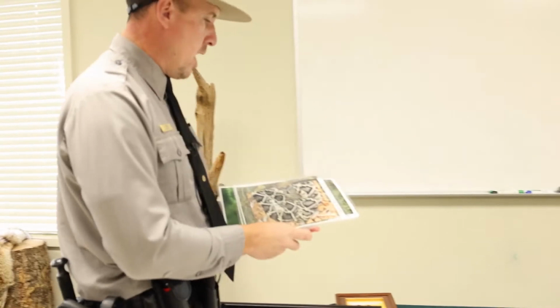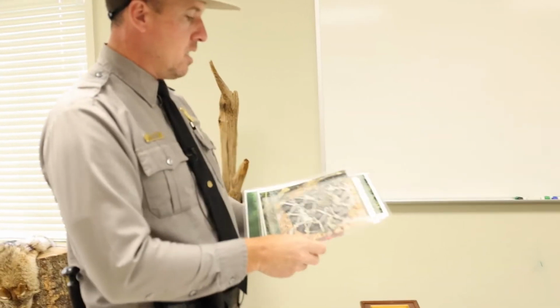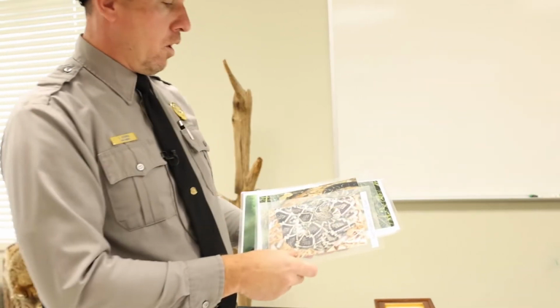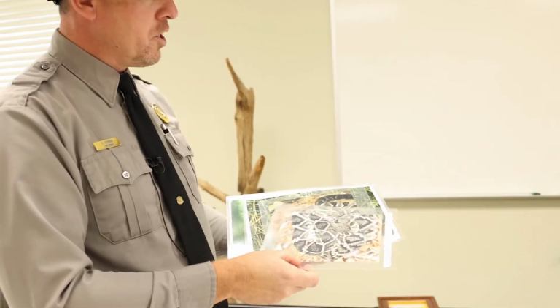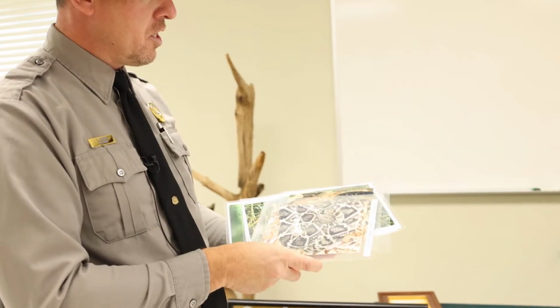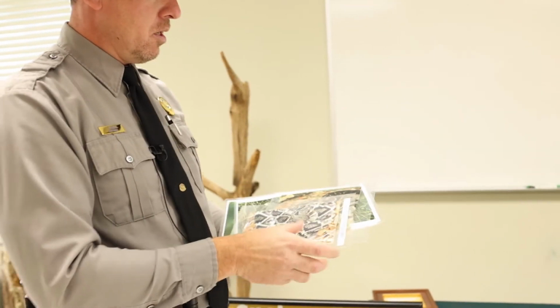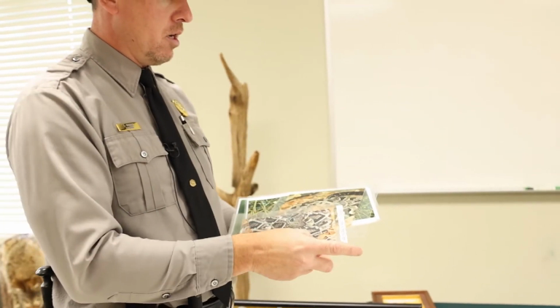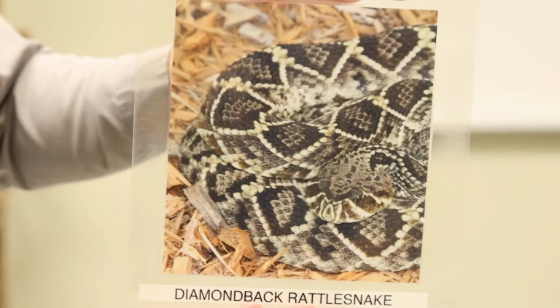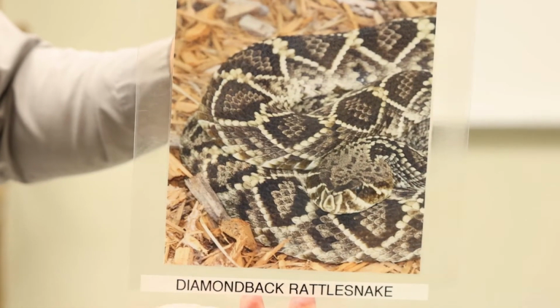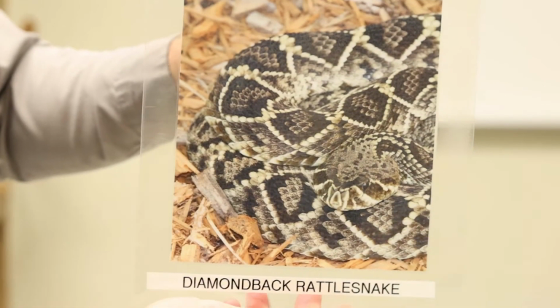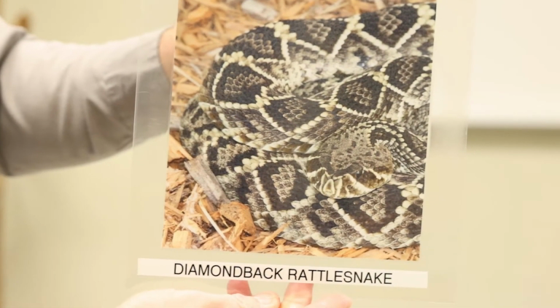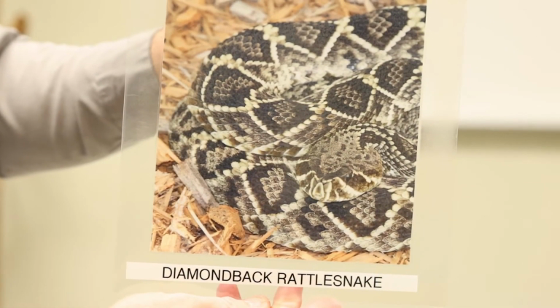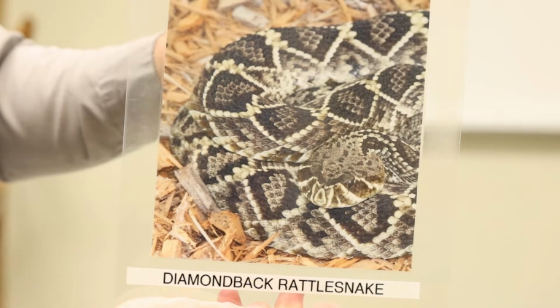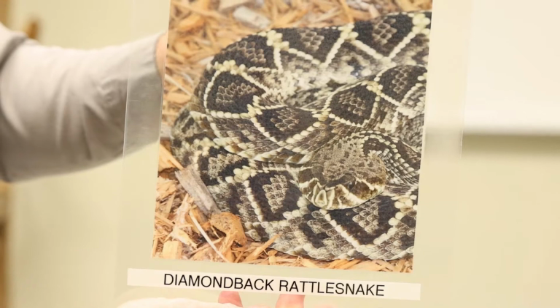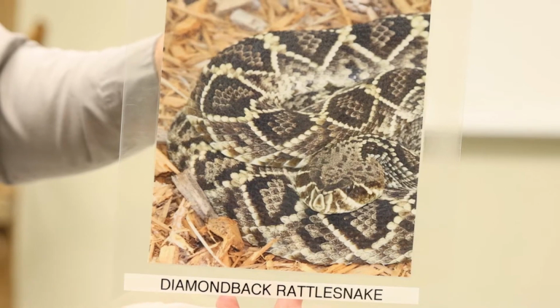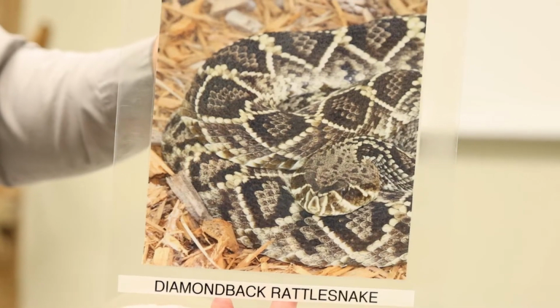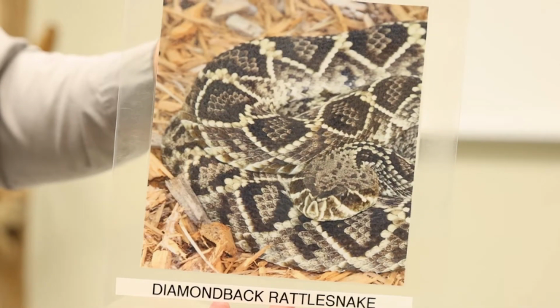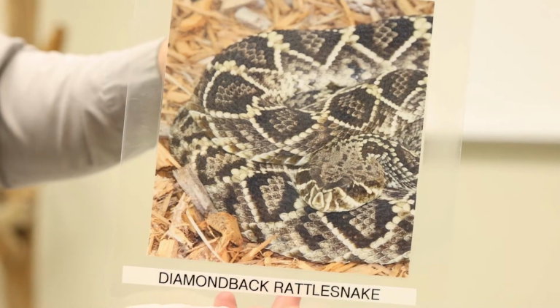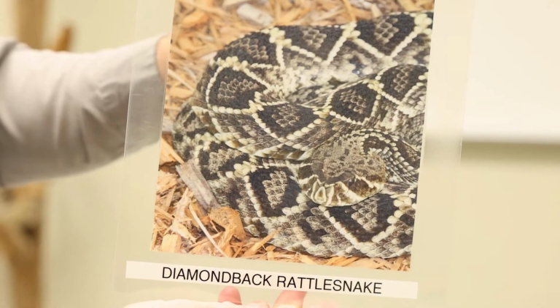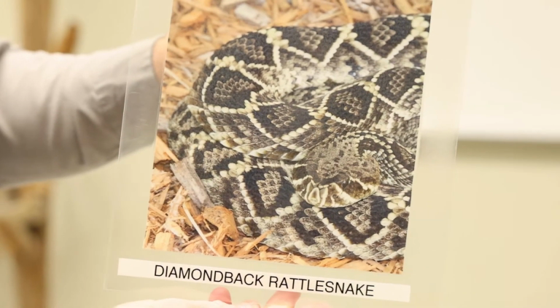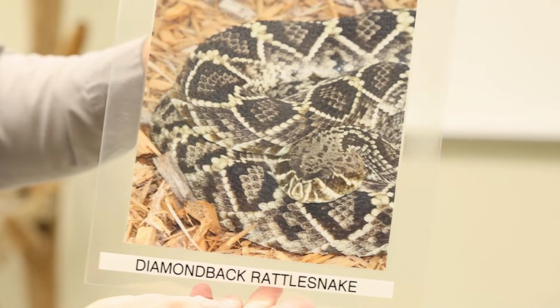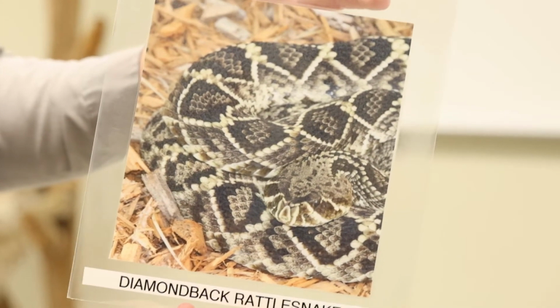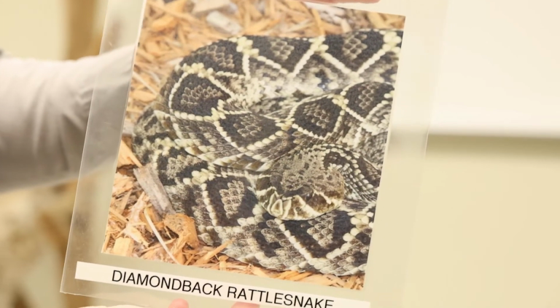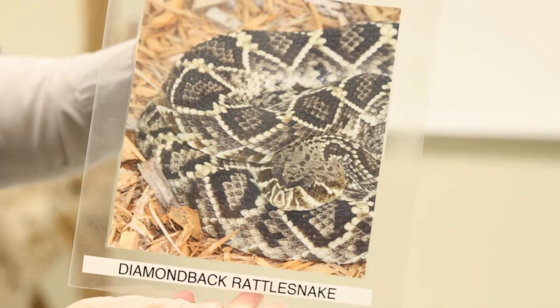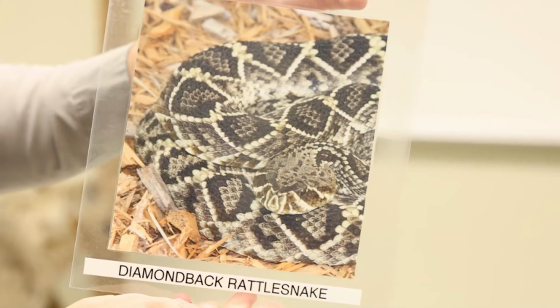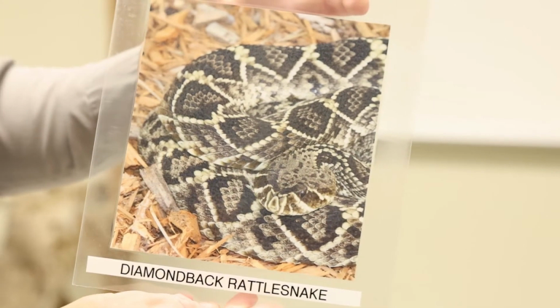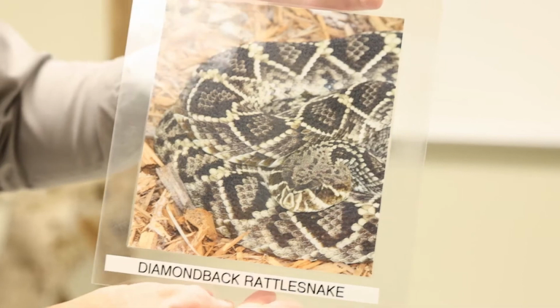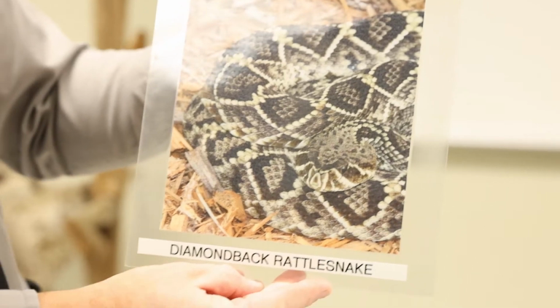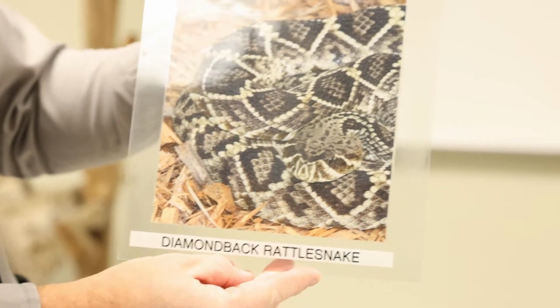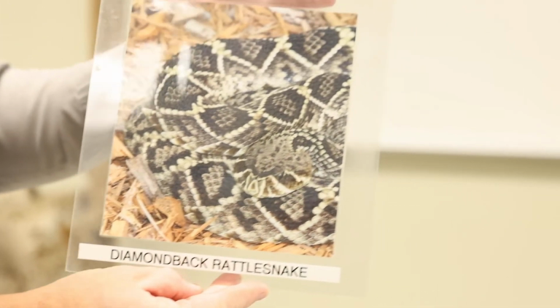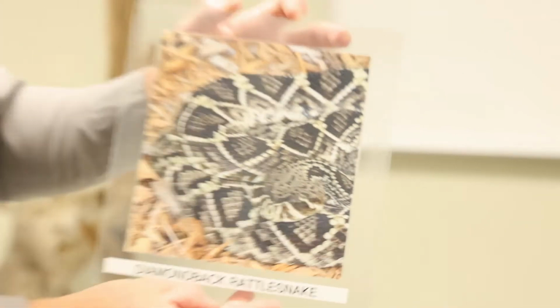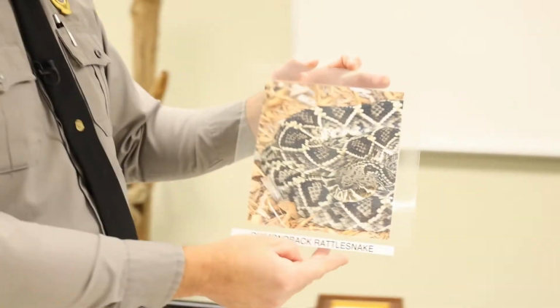Next is your largest rattlesnake we'll have here in southeastern North Carolina — that's the diamondback rattlesnake. These guys can get over six feet long. Really, really large species of rattlesnake.